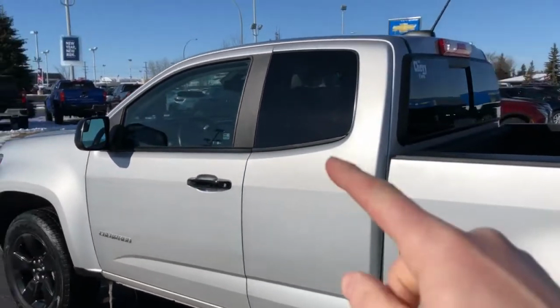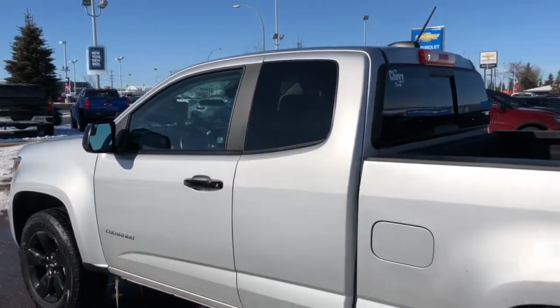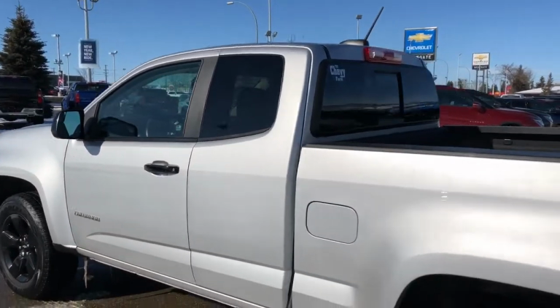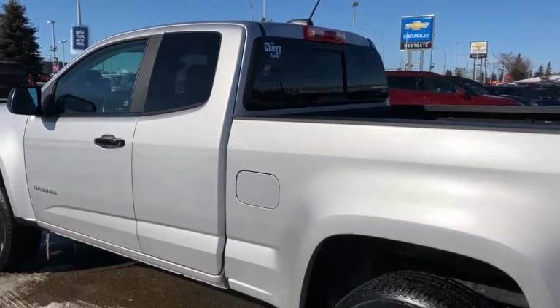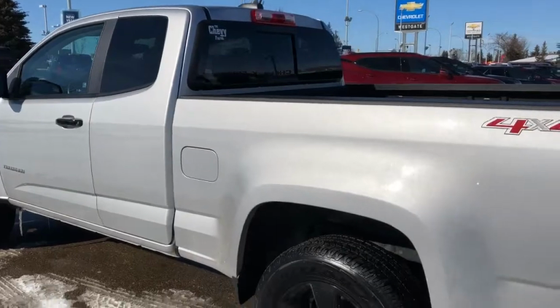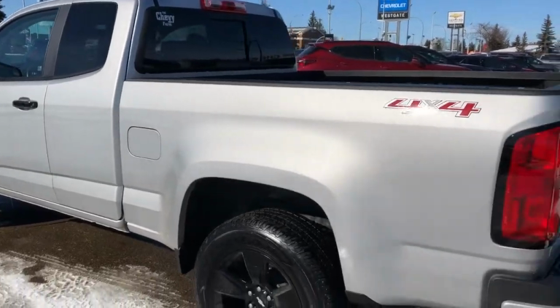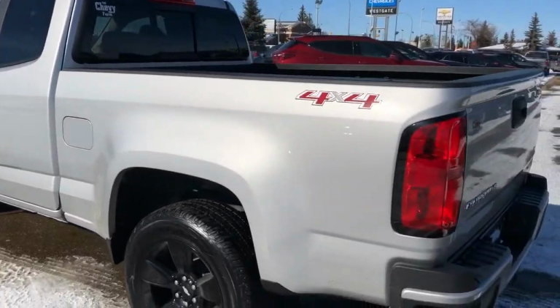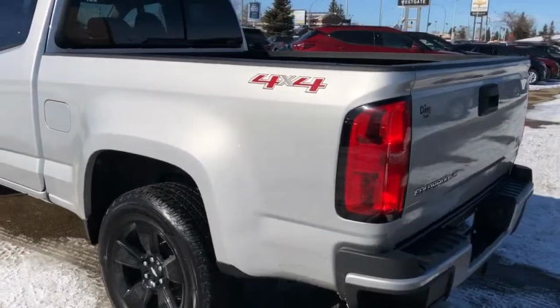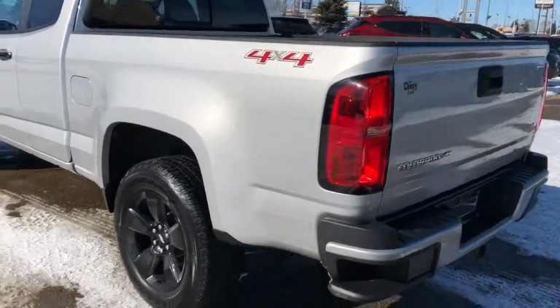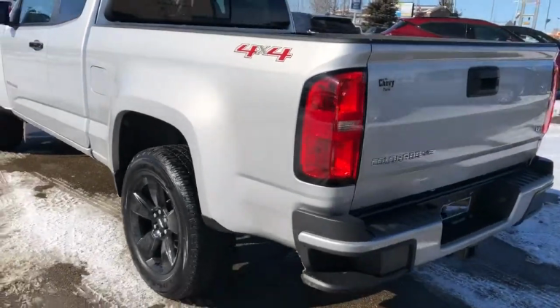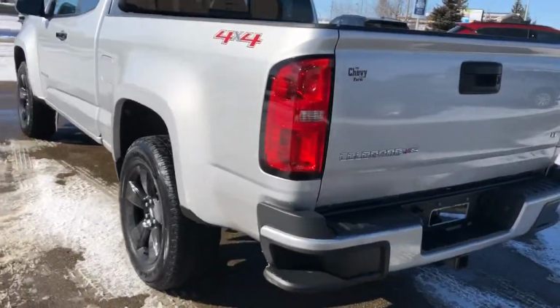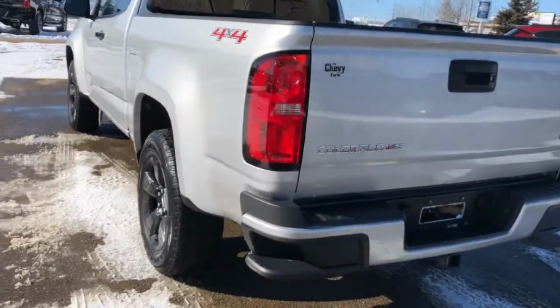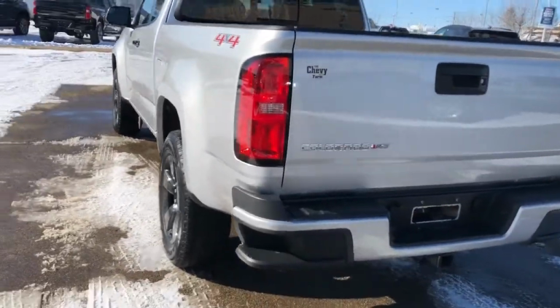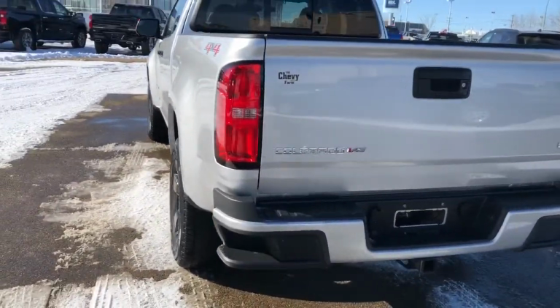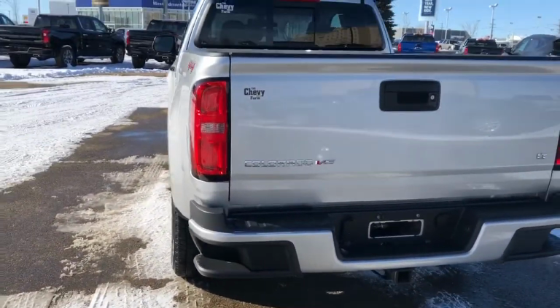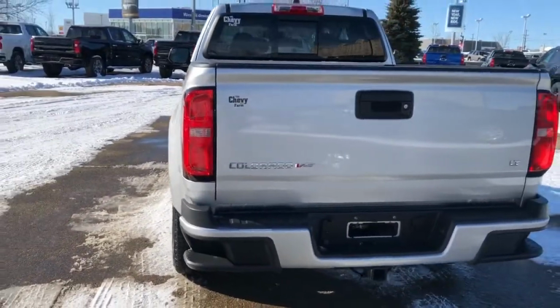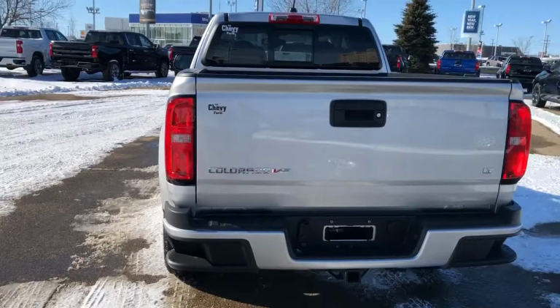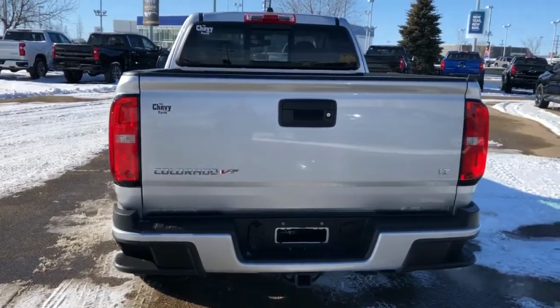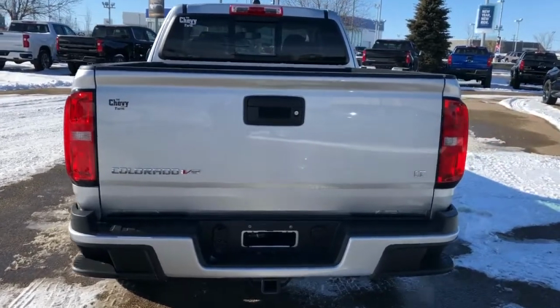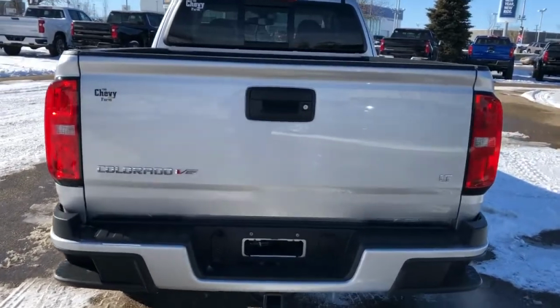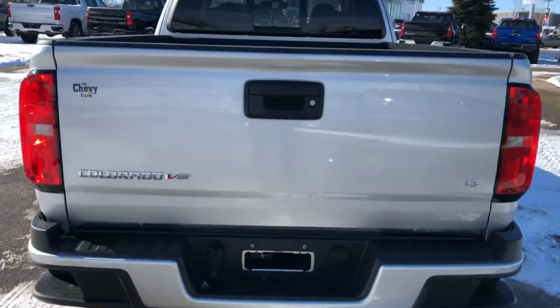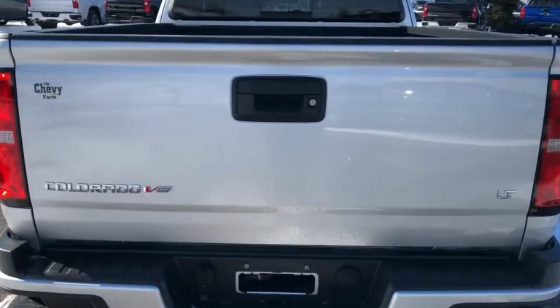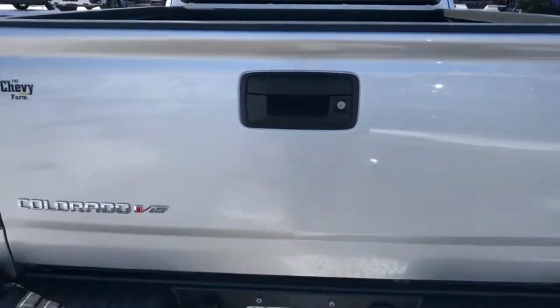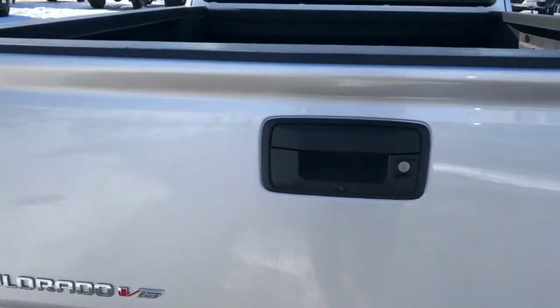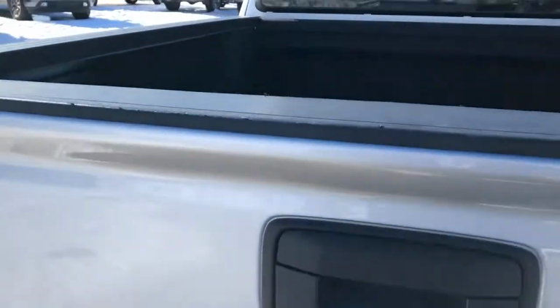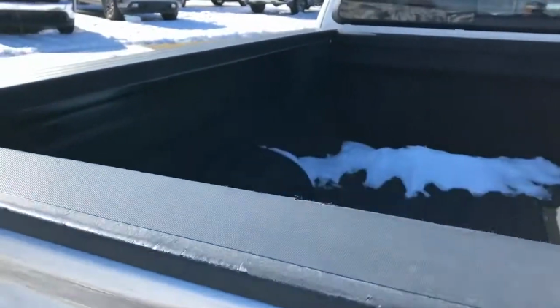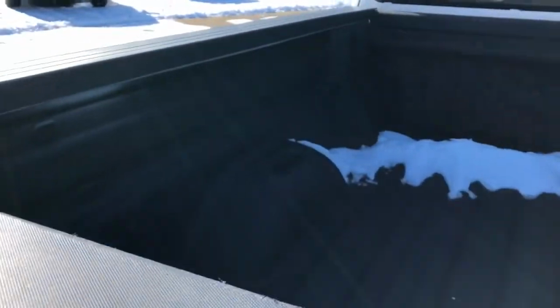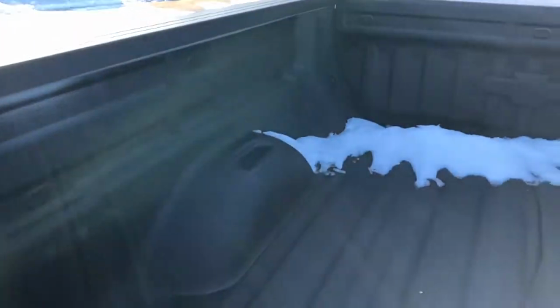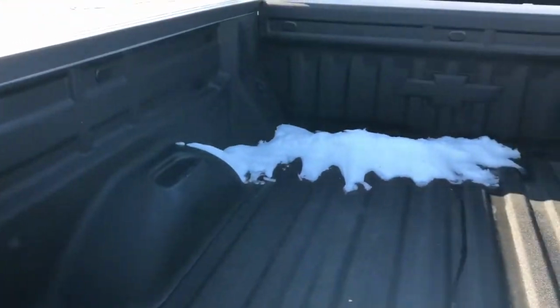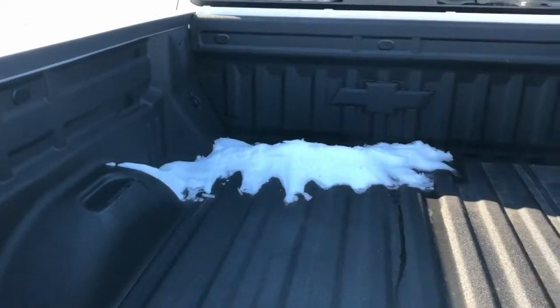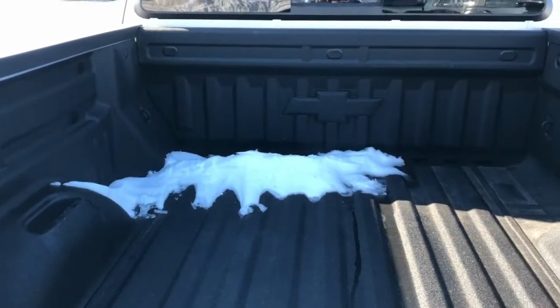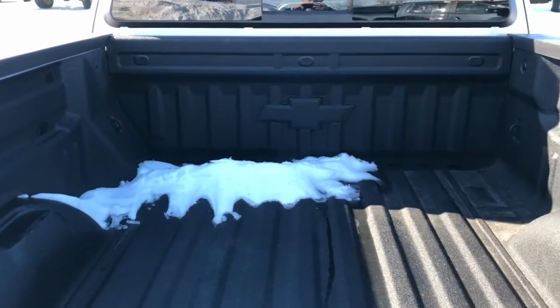Rear privacy tint on the rear three windows. We have our 4x4 badging, paint match rear bumper with bumper steps, Colorado V6 badging as well as LT. And we have a fully lined truck bed with a Chevrolet bow tie at the front.